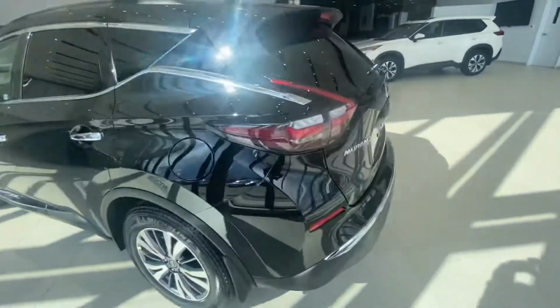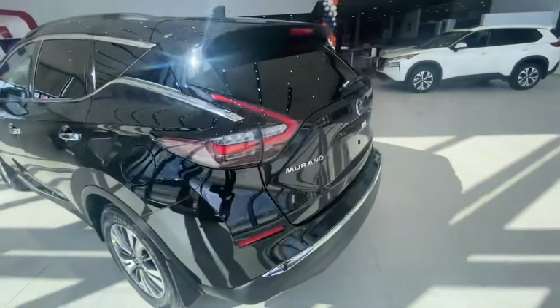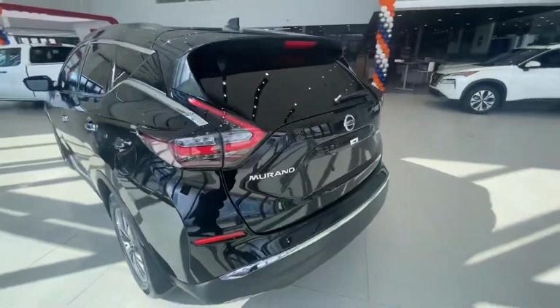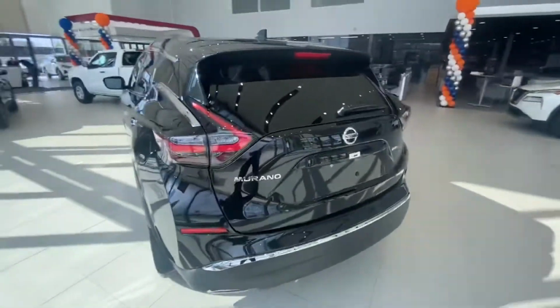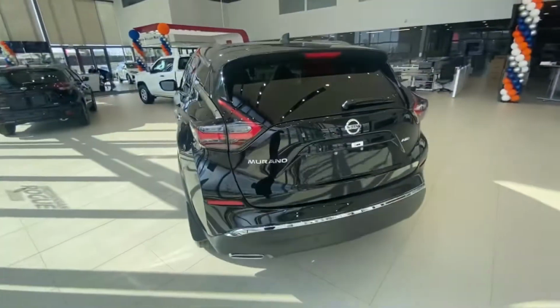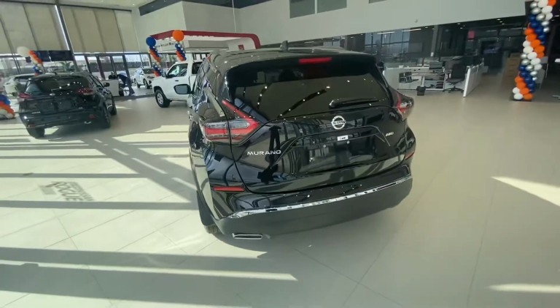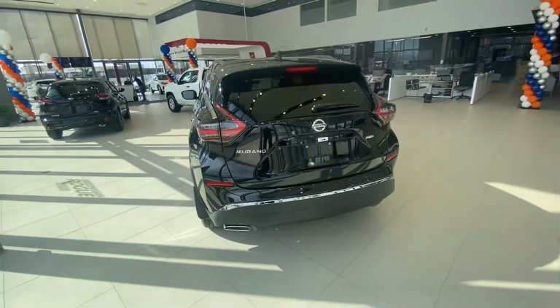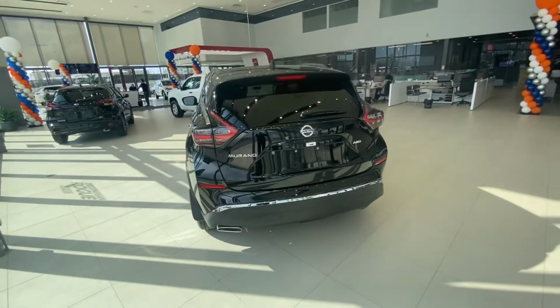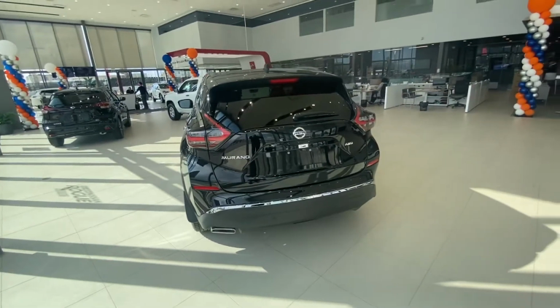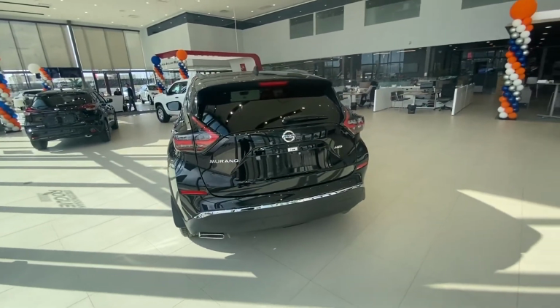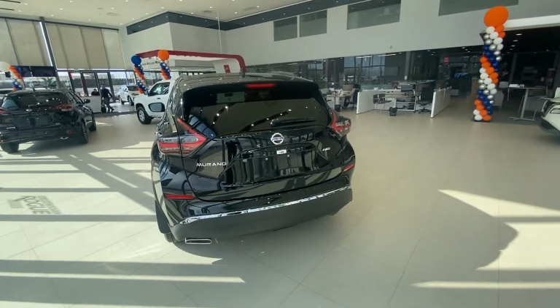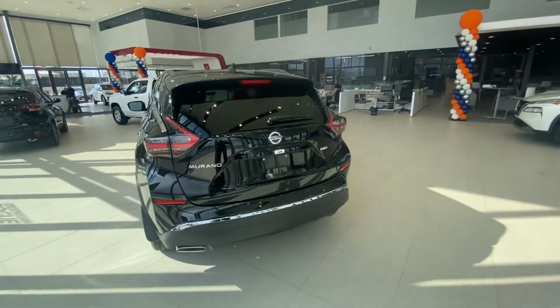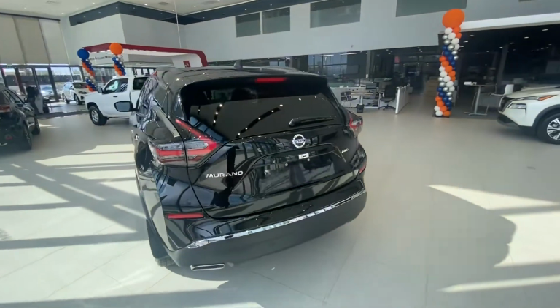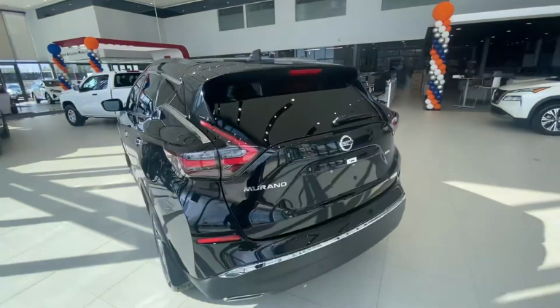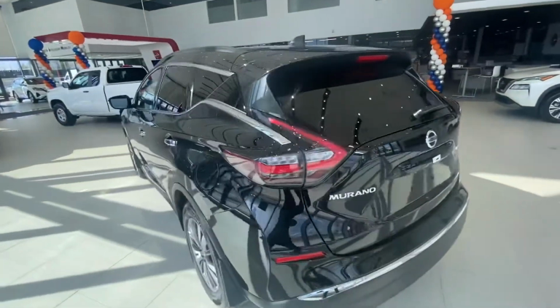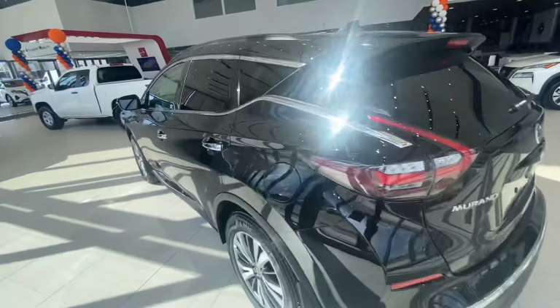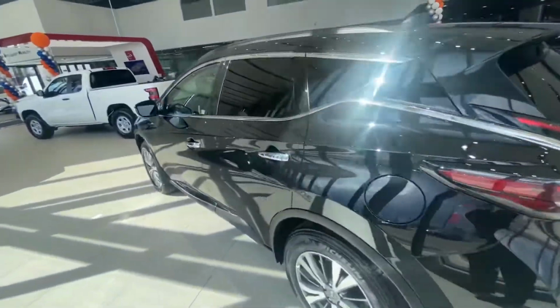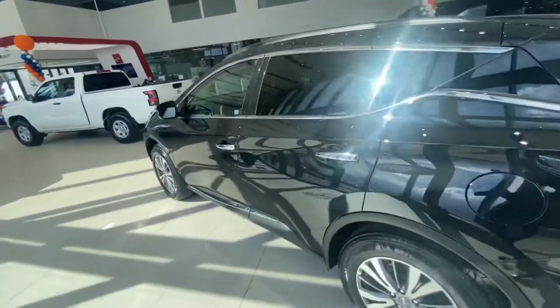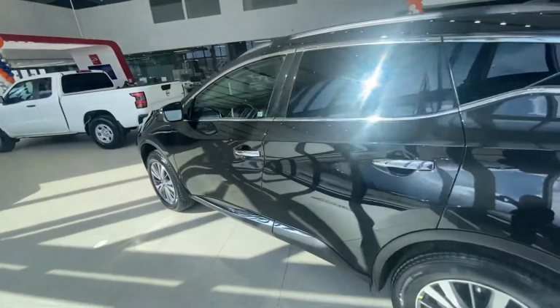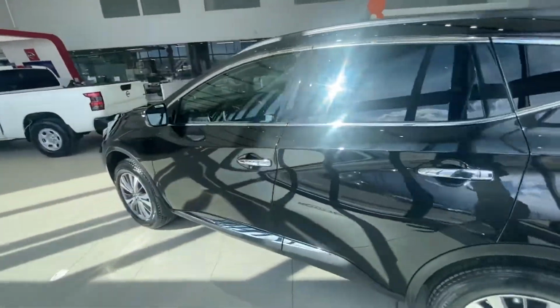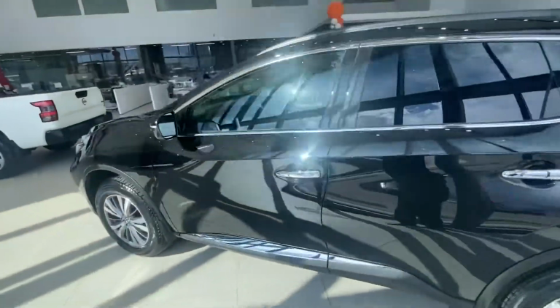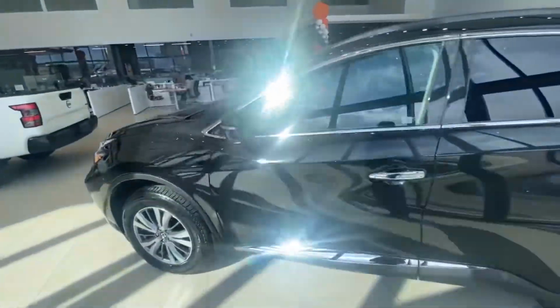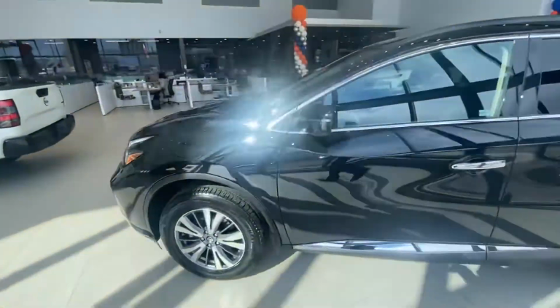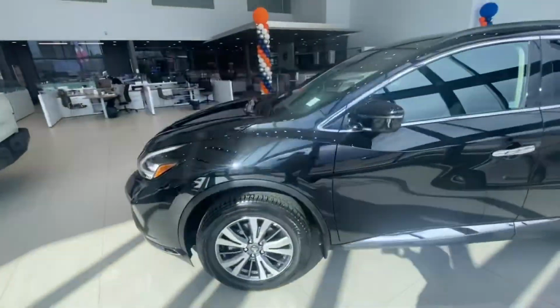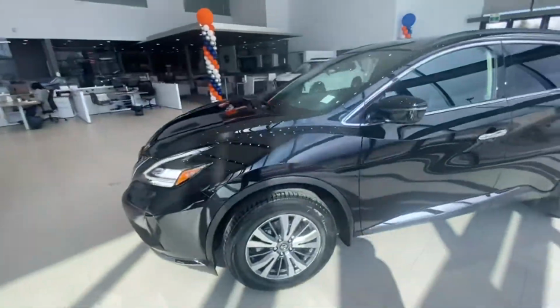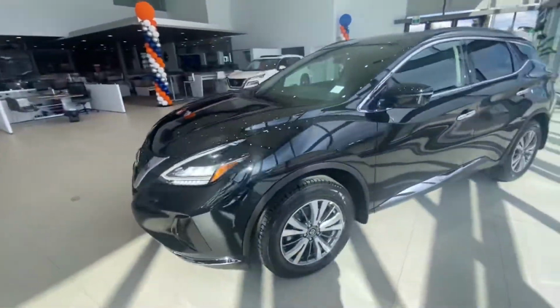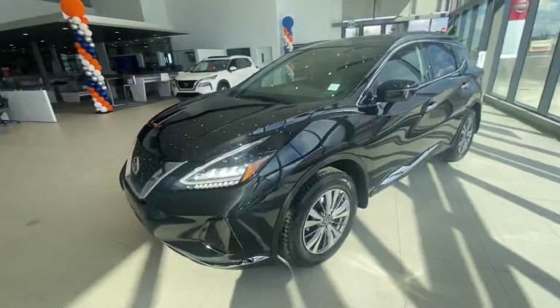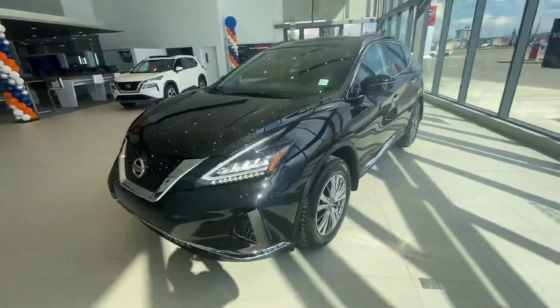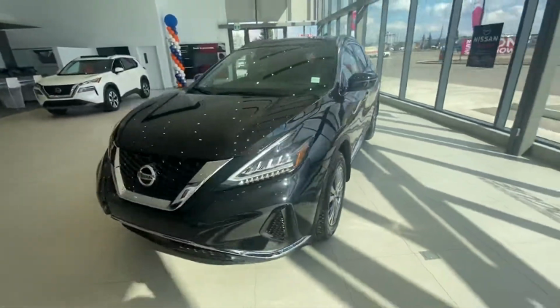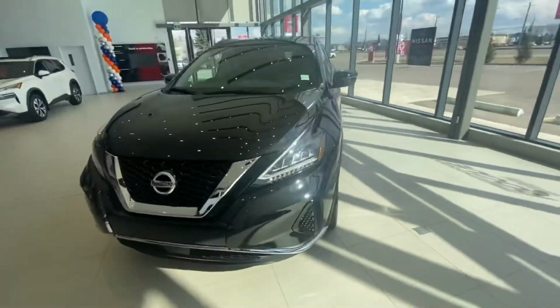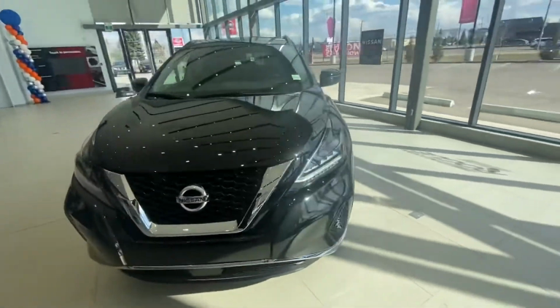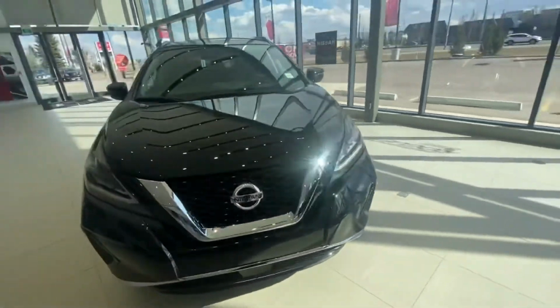Other than that, if you don't need those, well then you don't need to go with that. This is the S trim that we looked at — I think it has all the options you're looking for, especially if you don't need to upgrade to the leather. But if you do, you have the option of going to the SV or the SL trim.